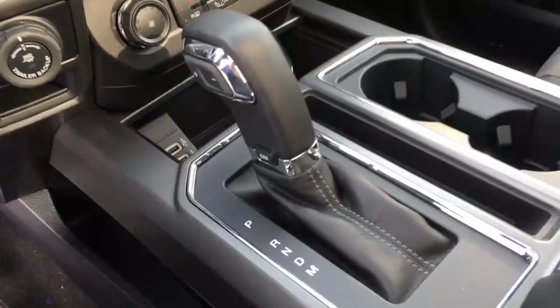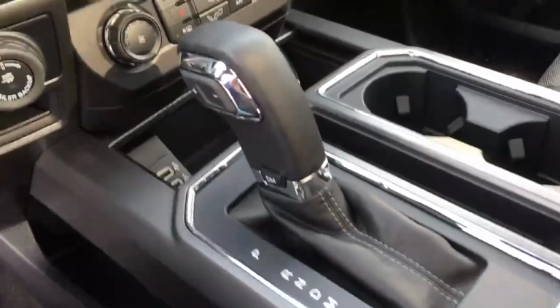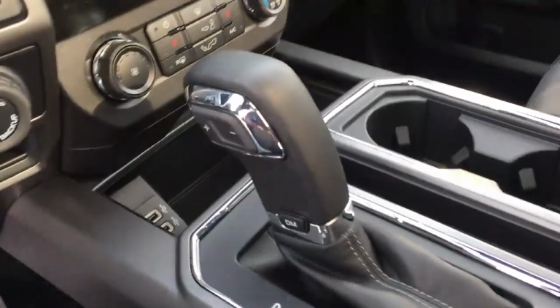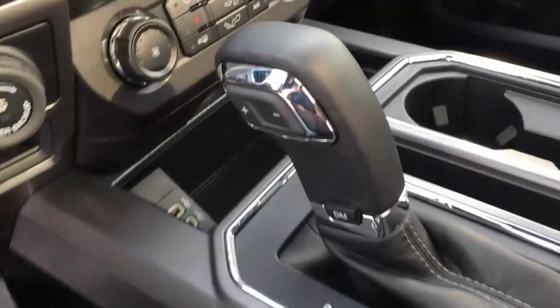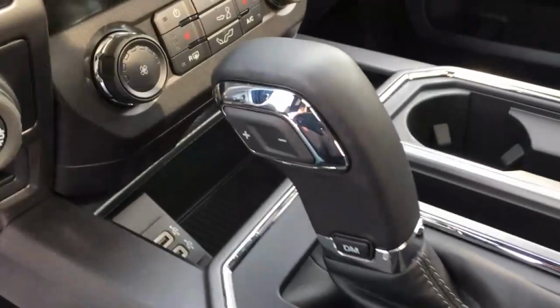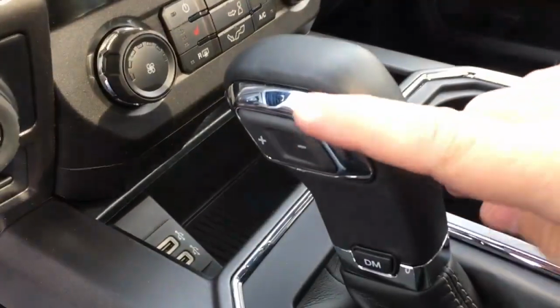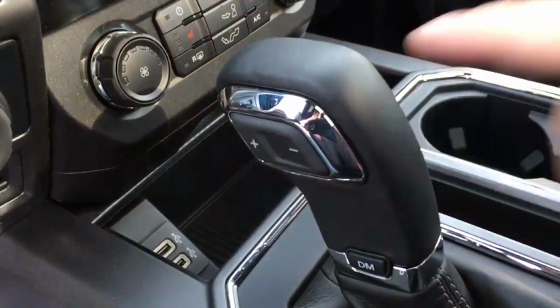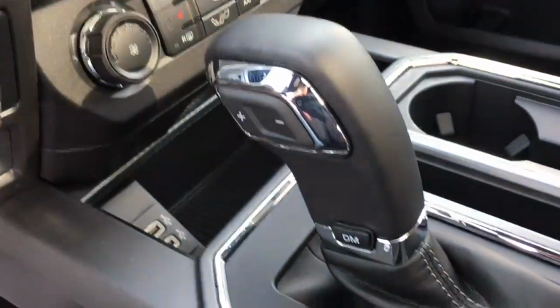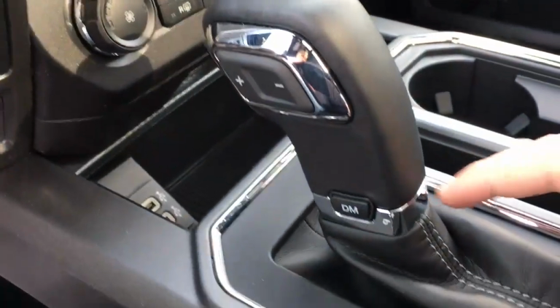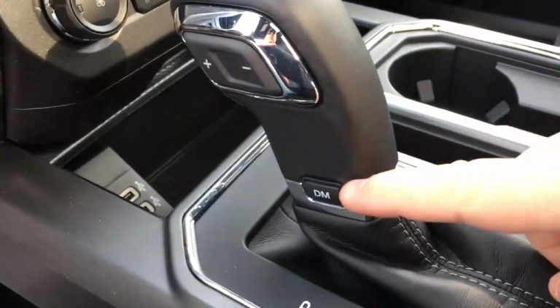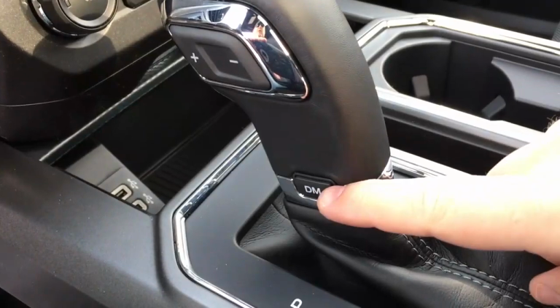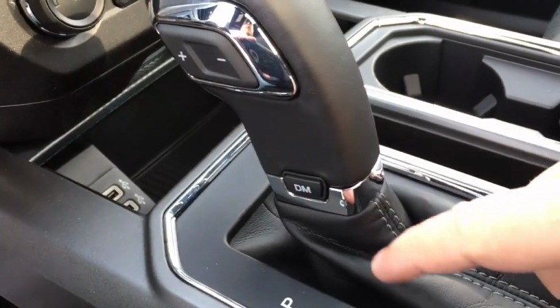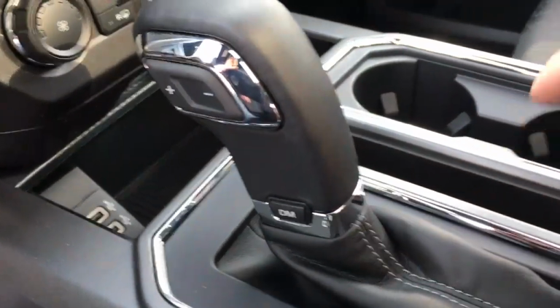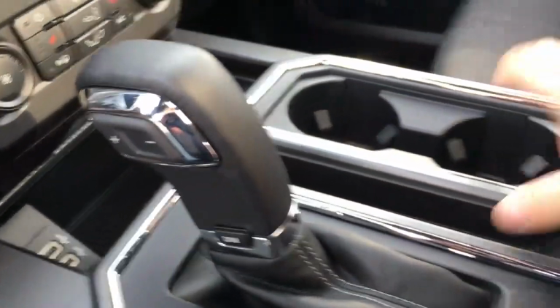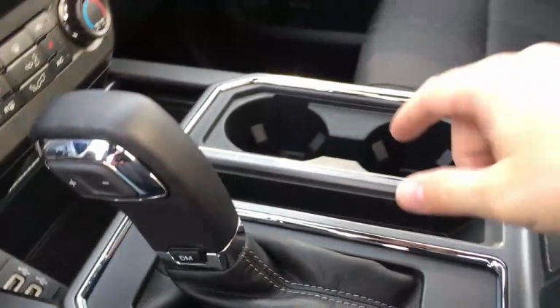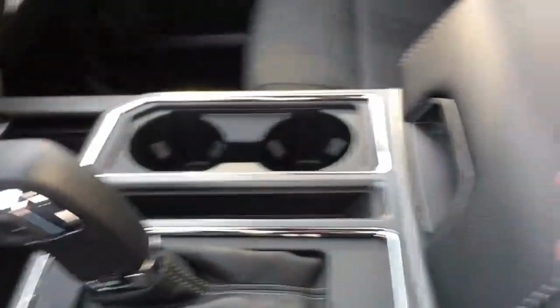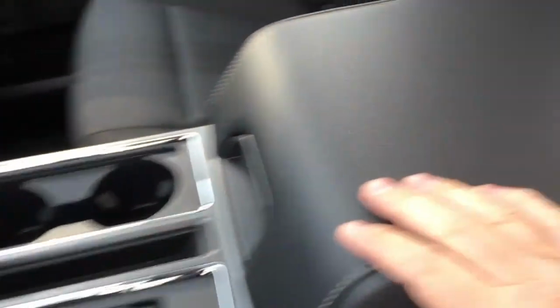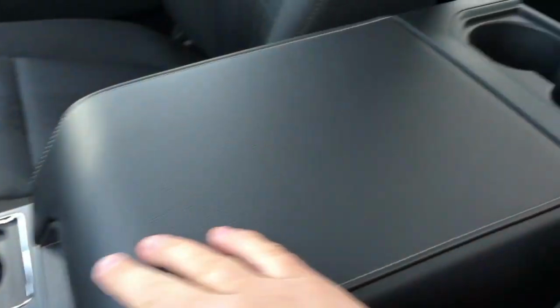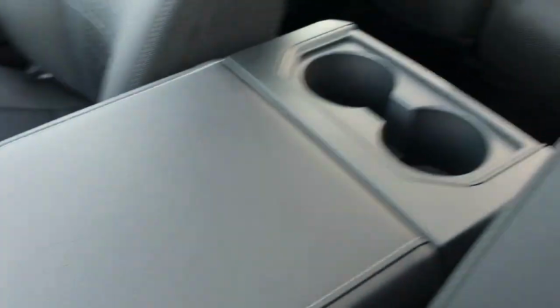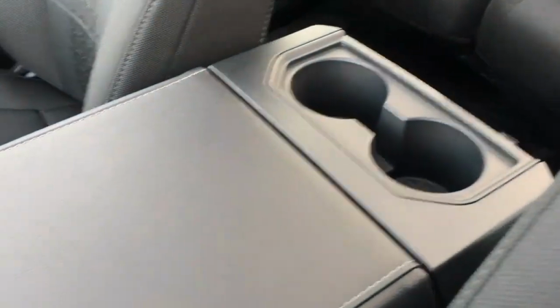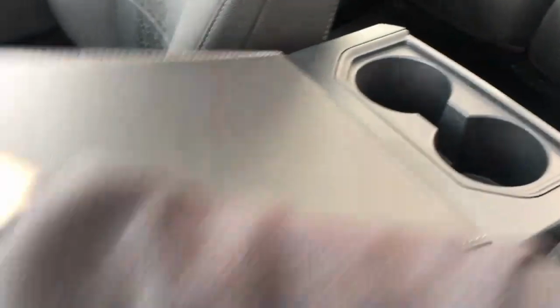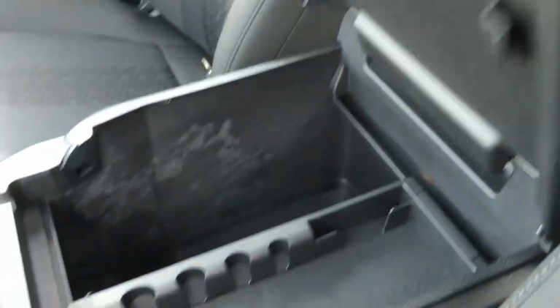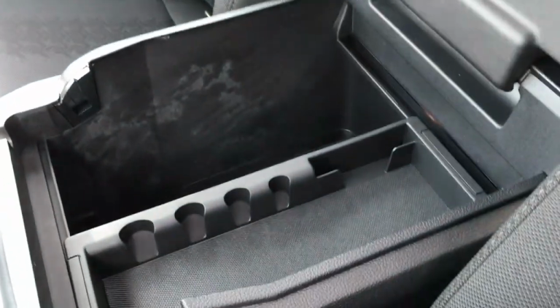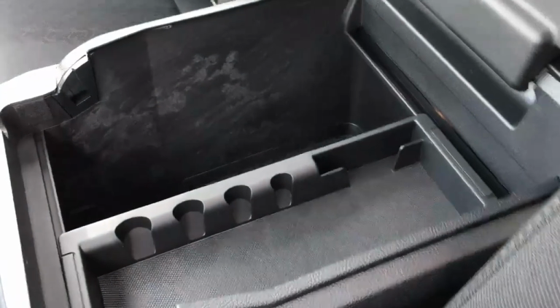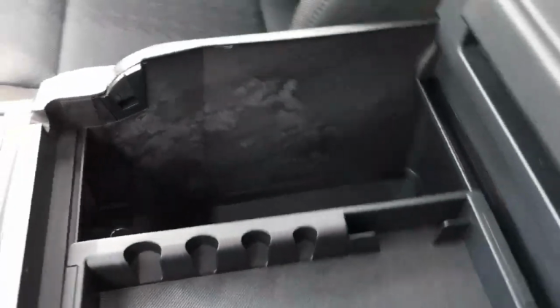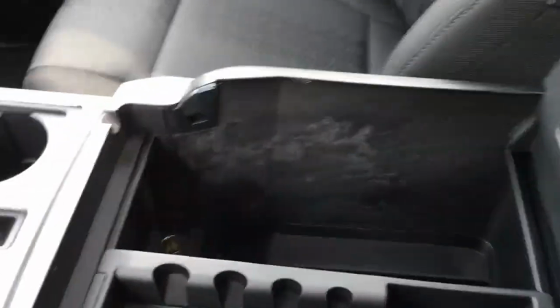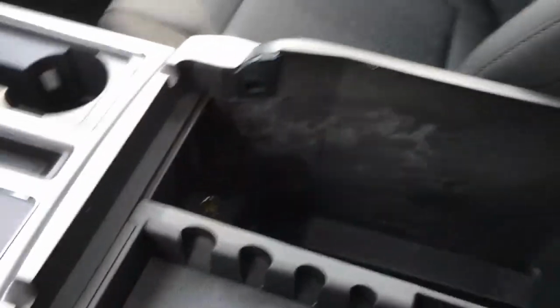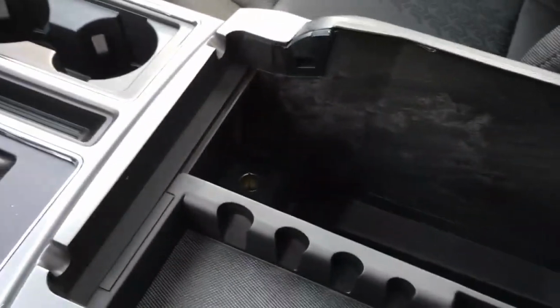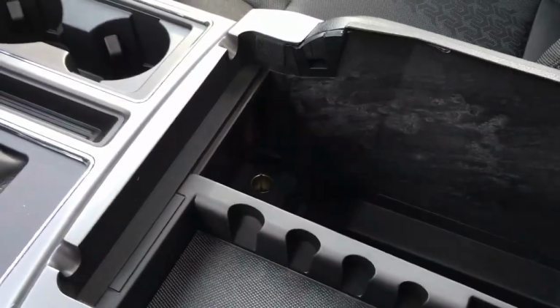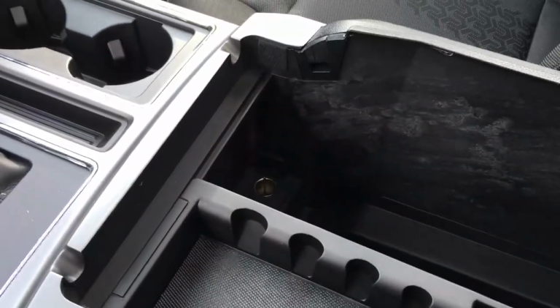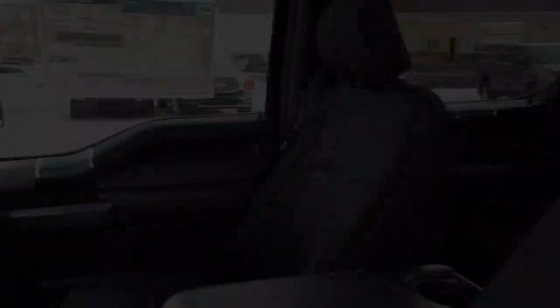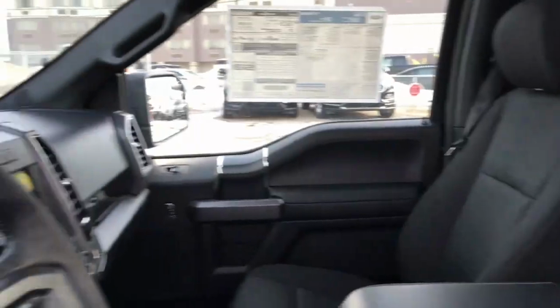The shifter is mounted in the center console. It does have plus-minus buttons for your select-shift transmission and buttons for your different drive modes. Some cup holders, armrests, more cup holders in the rear, inside tray storage, more storage down below, as well as a 12-volt DC power outlet.